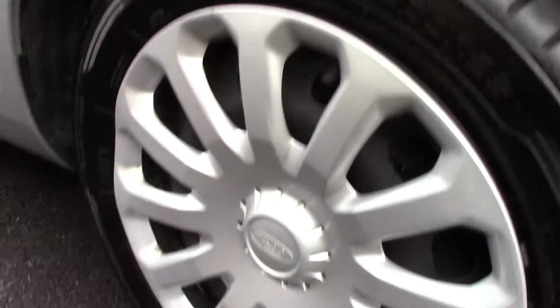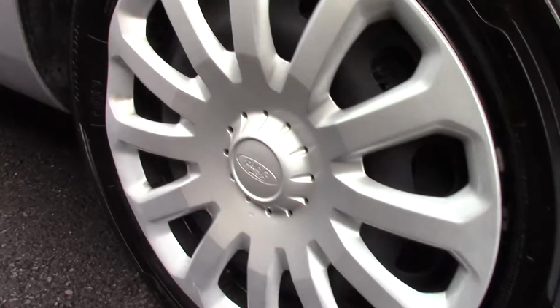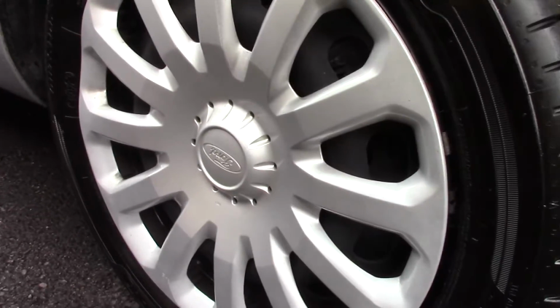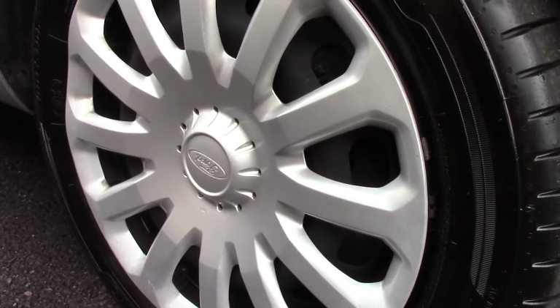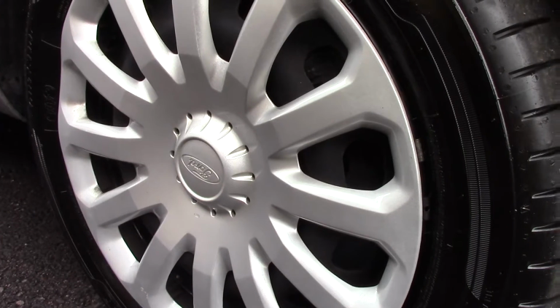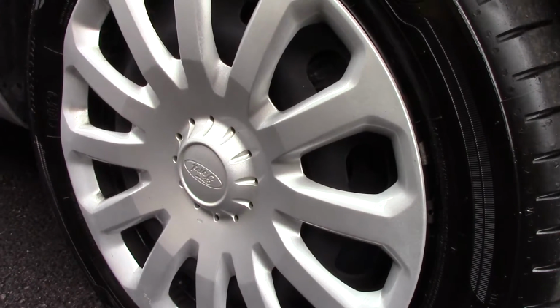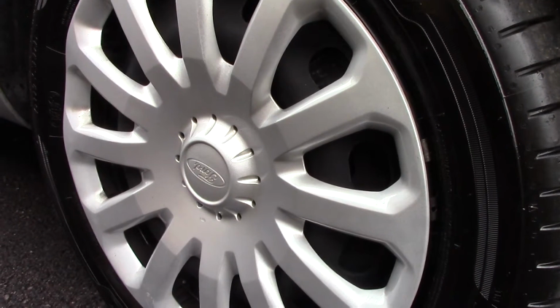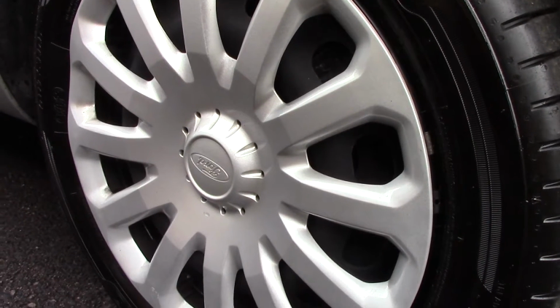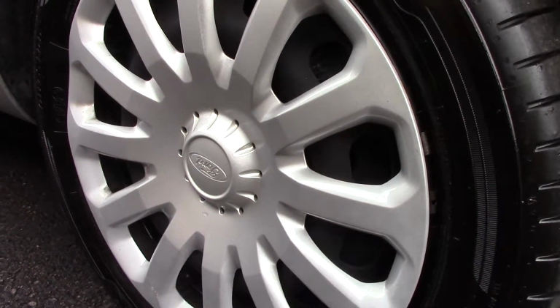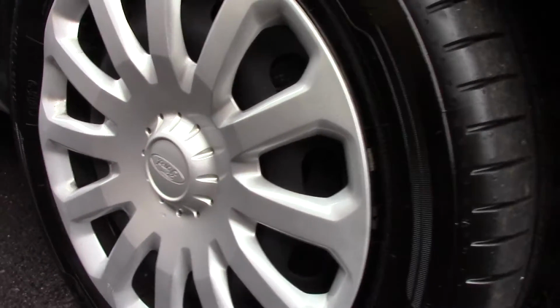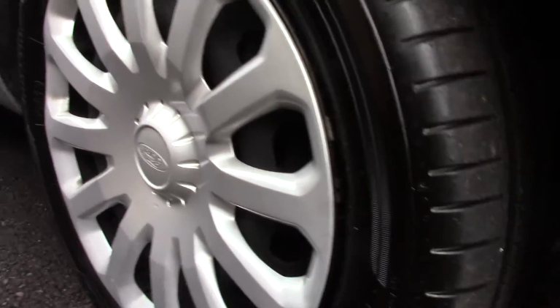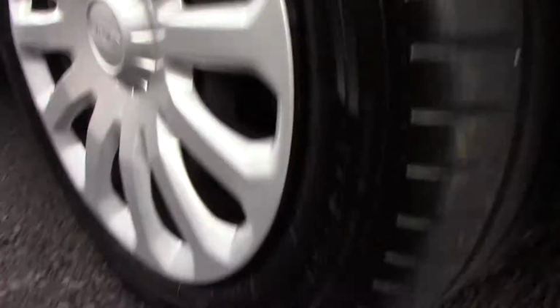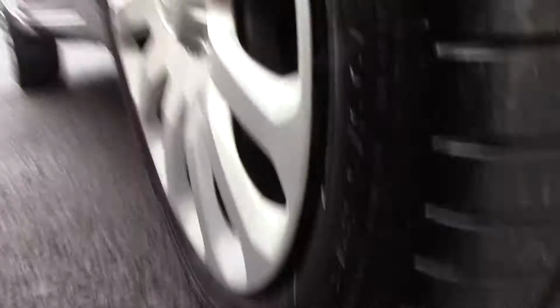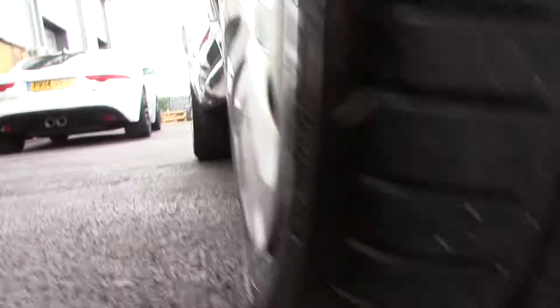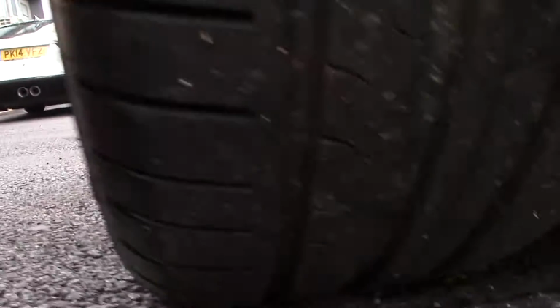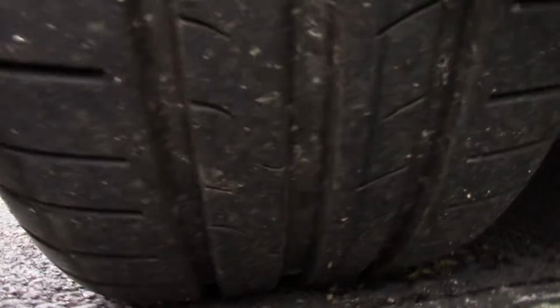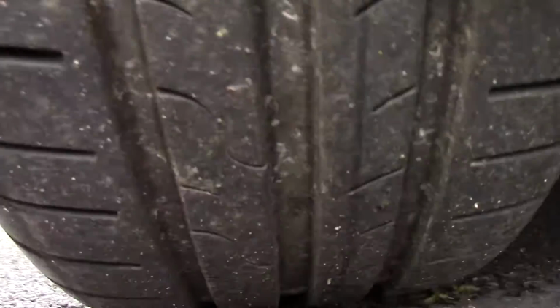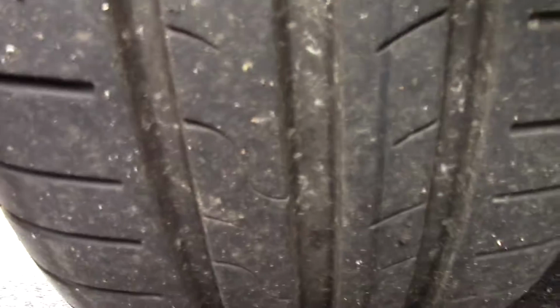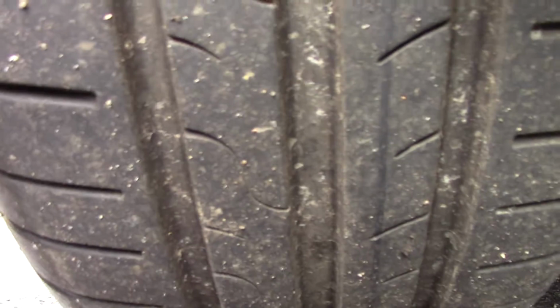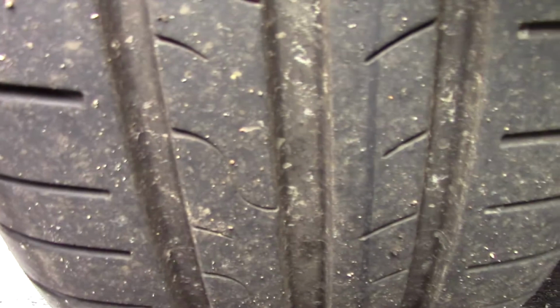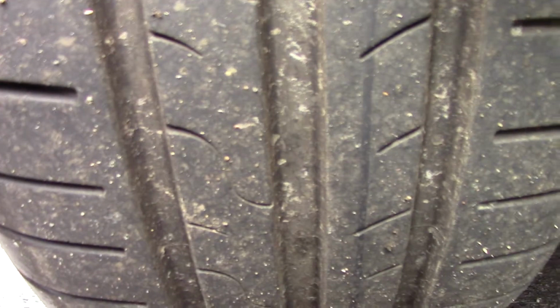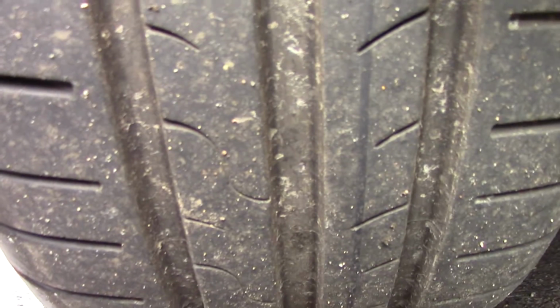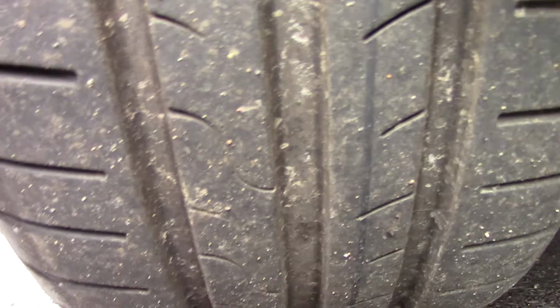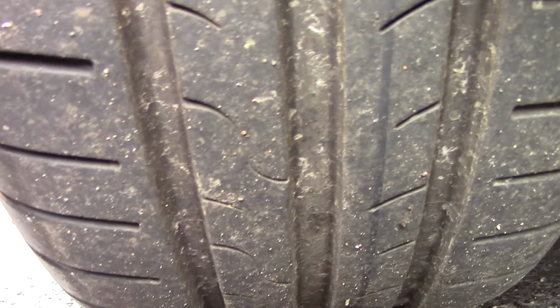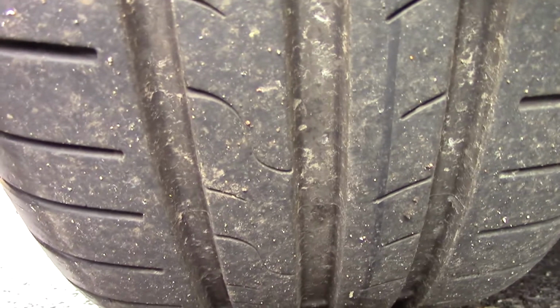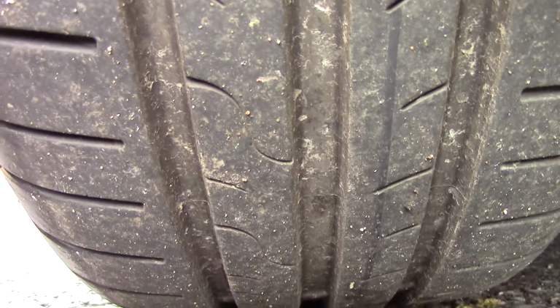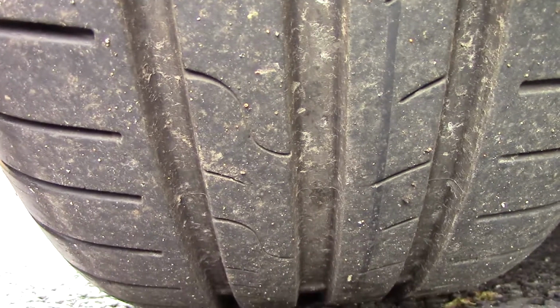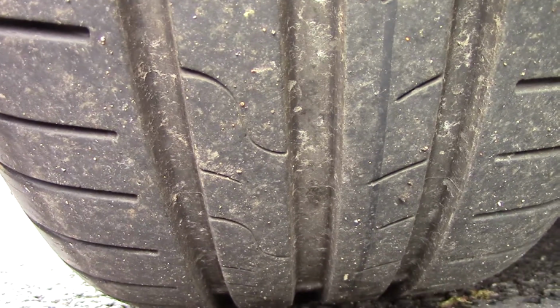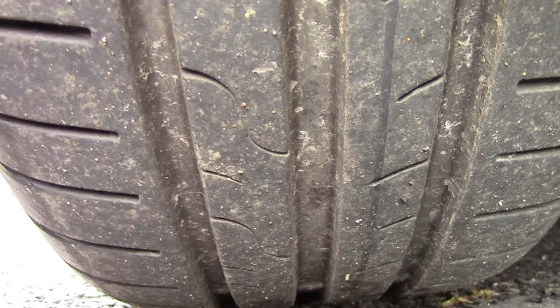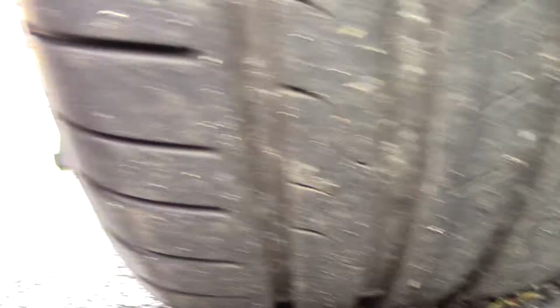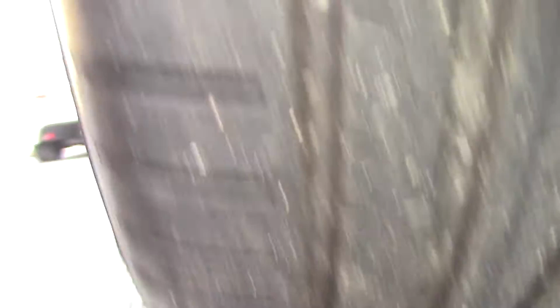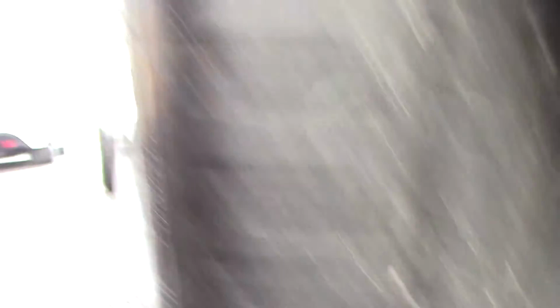Down here we can see the wheel trims. And compared to a new tyre which is 8mm, all four tyres come with 7mm of tread on them.